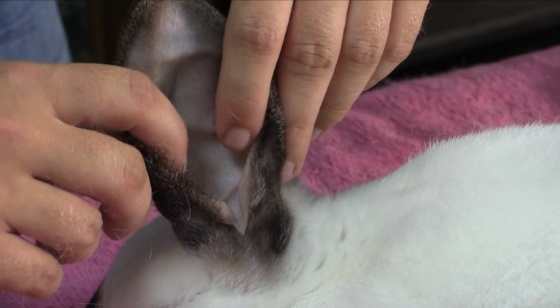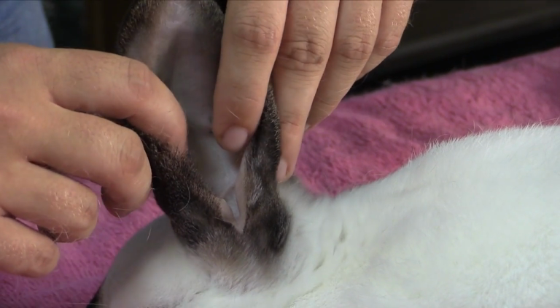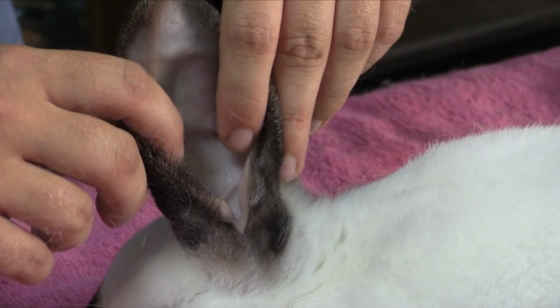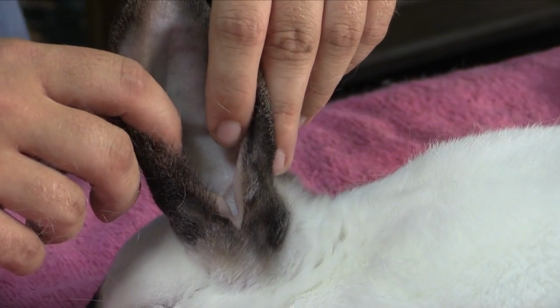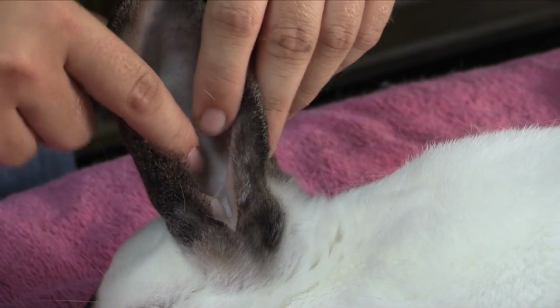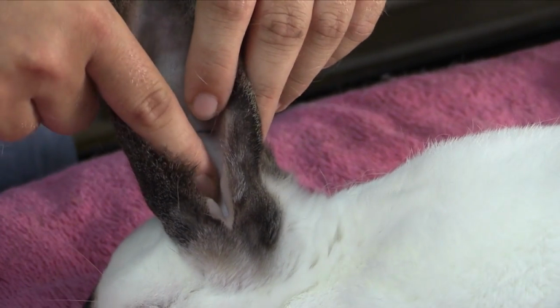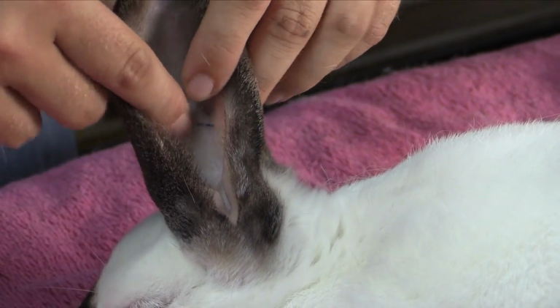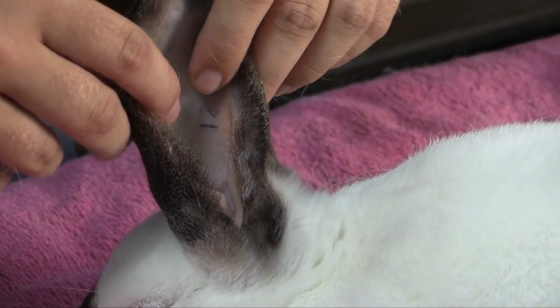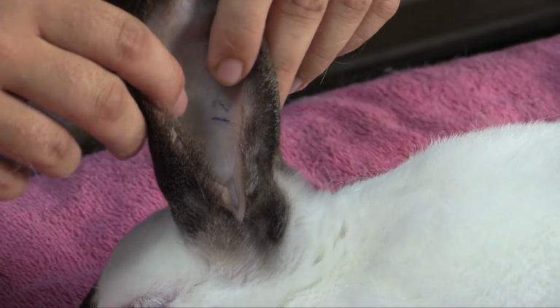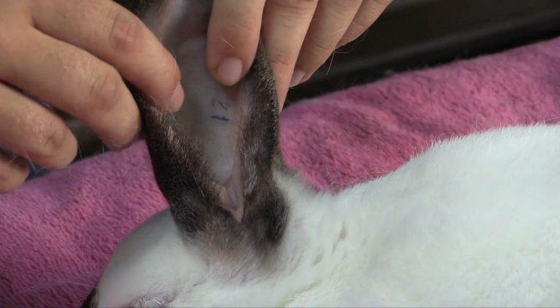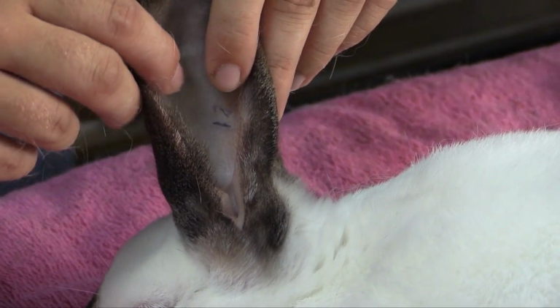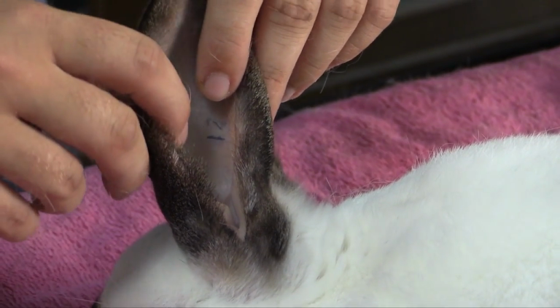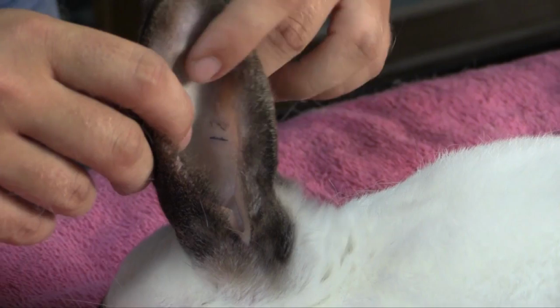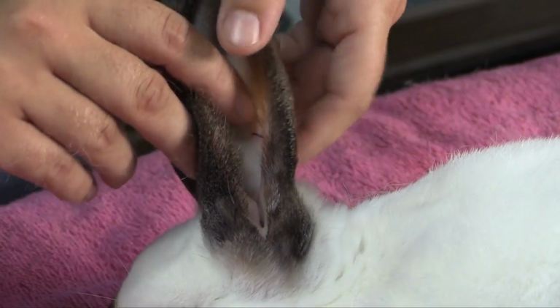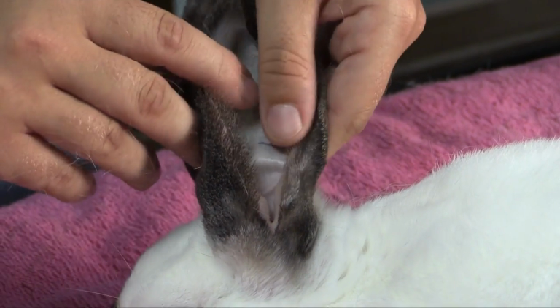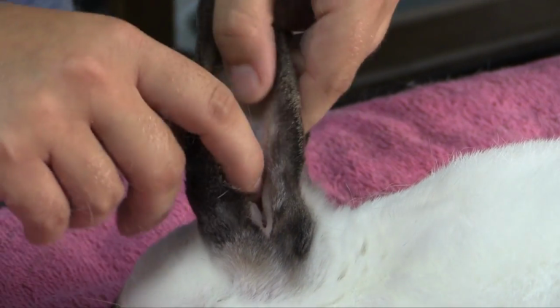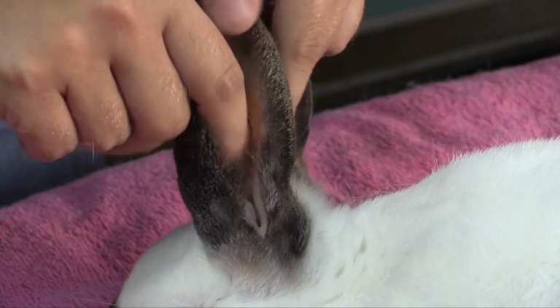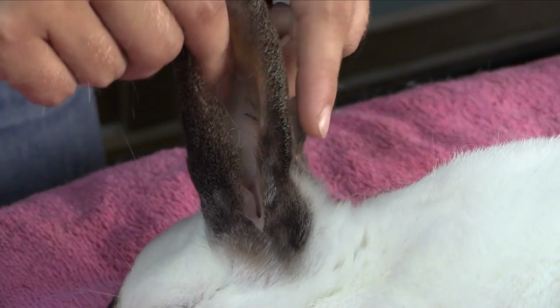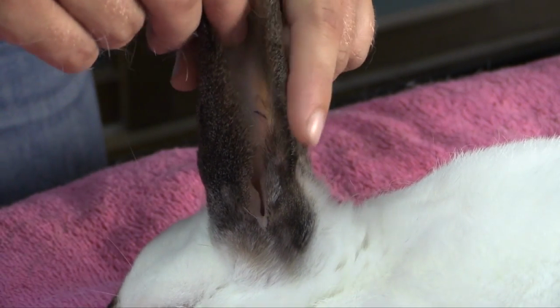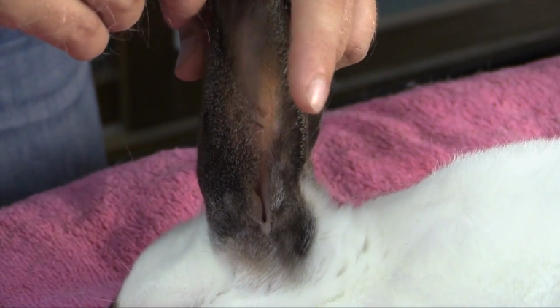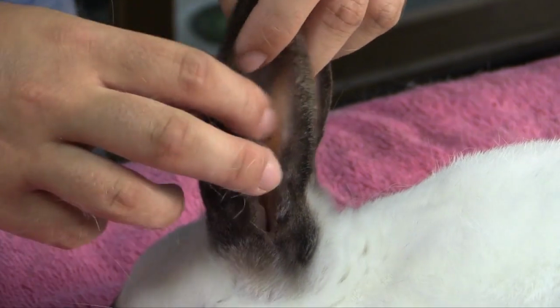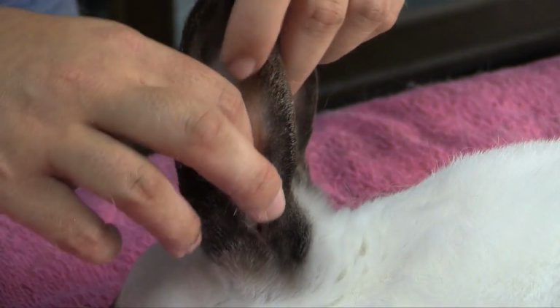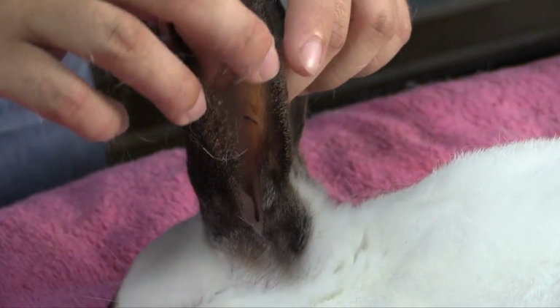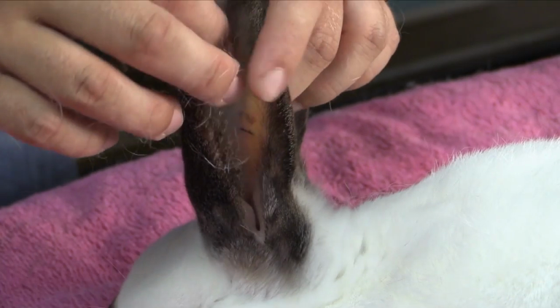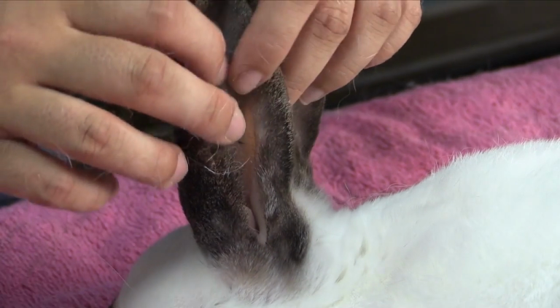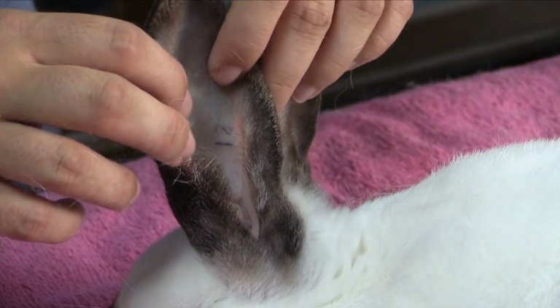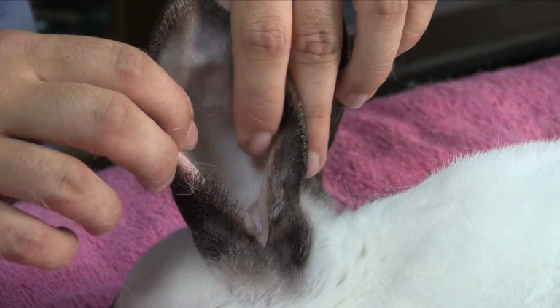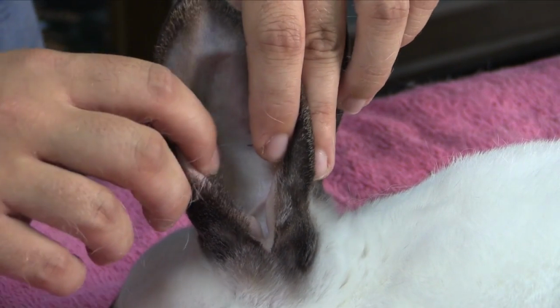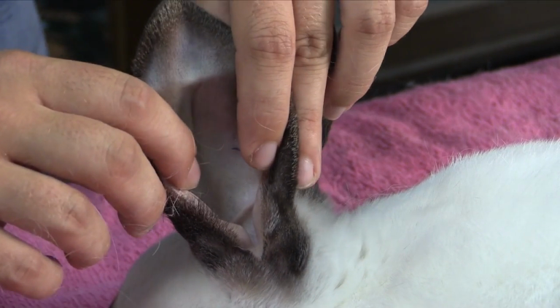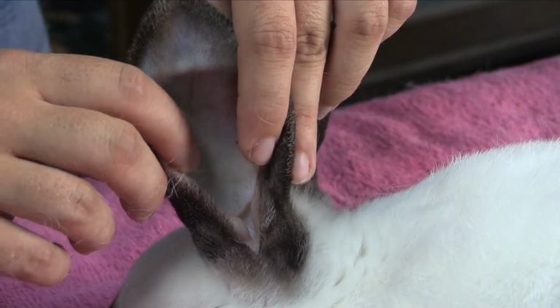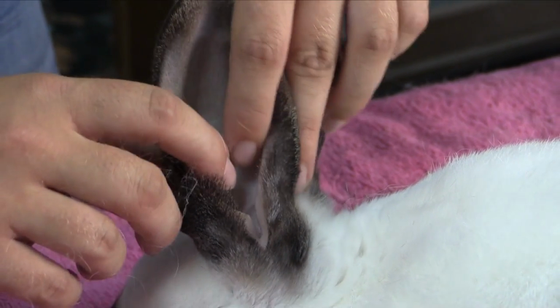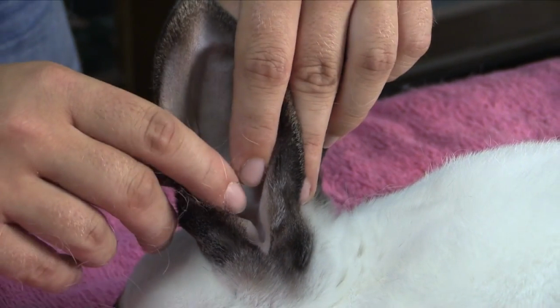As that progresses and it gets worse, that ear will actually become inflamed and swollen. It'll get a crusty layer all the way over it, and it can actually go all the way up the rabbit's ear. This can be very painful for the rabbit.